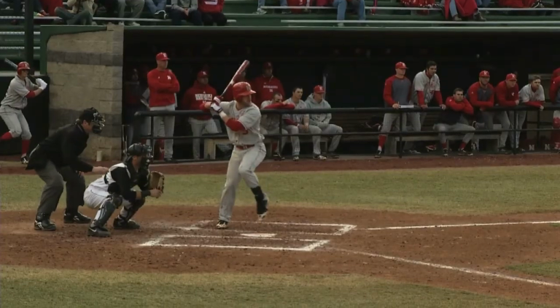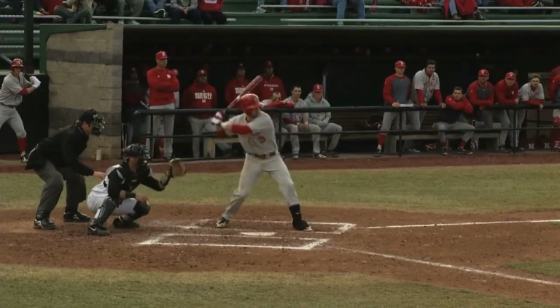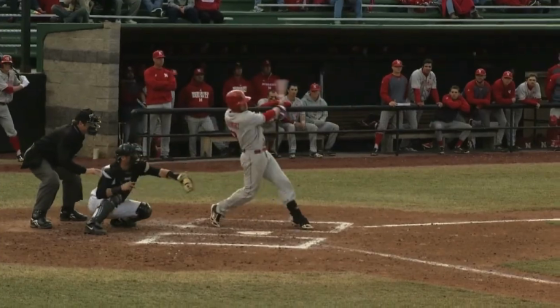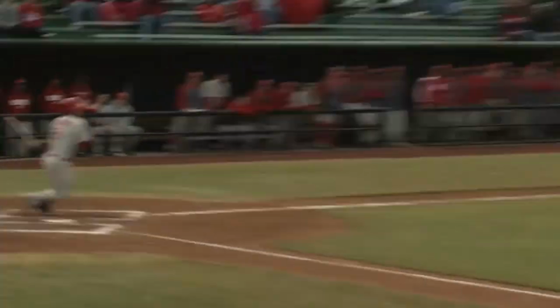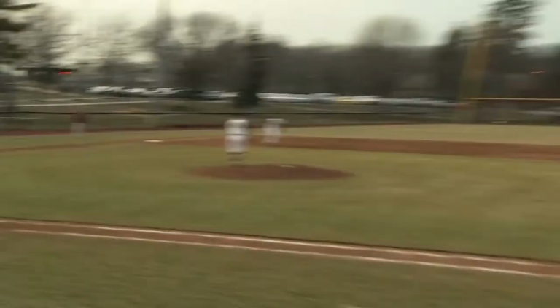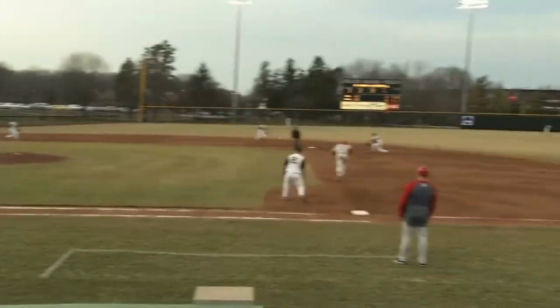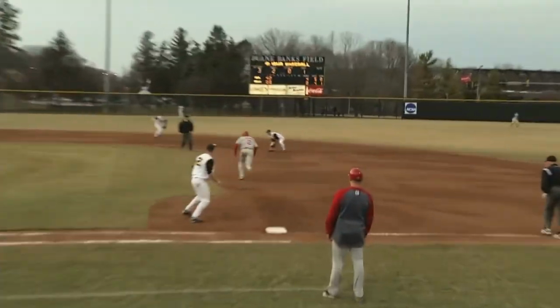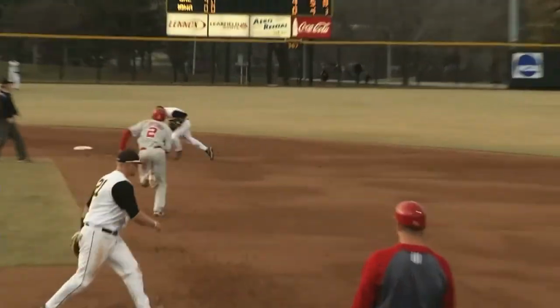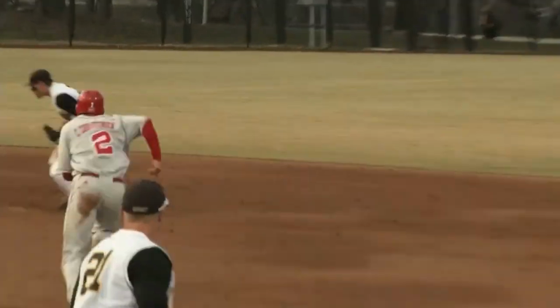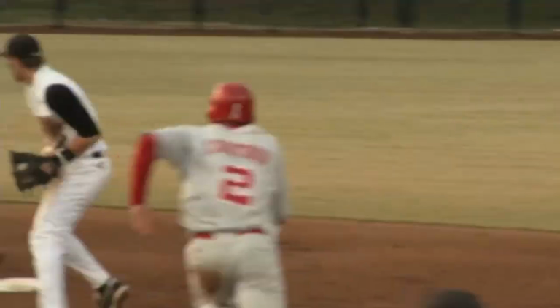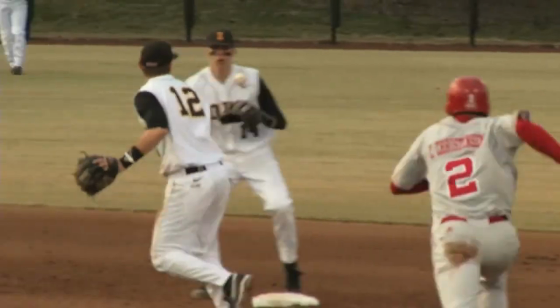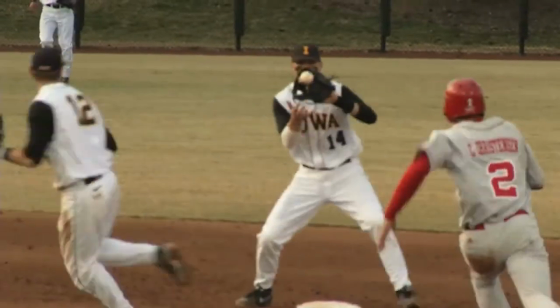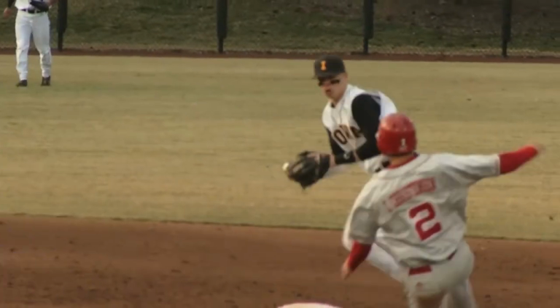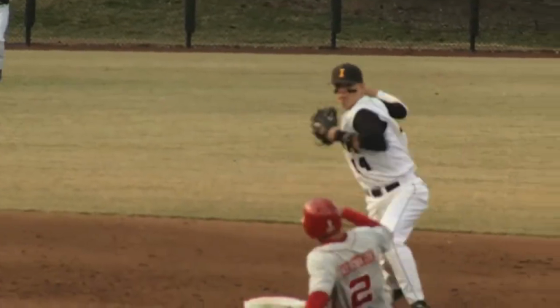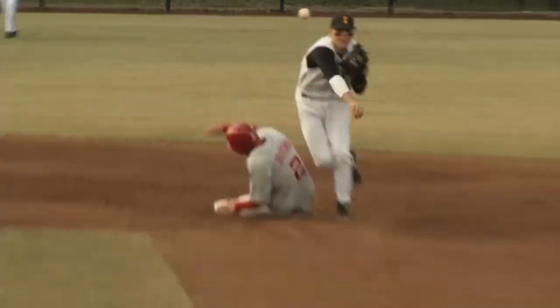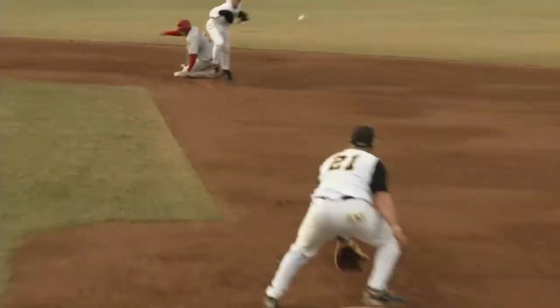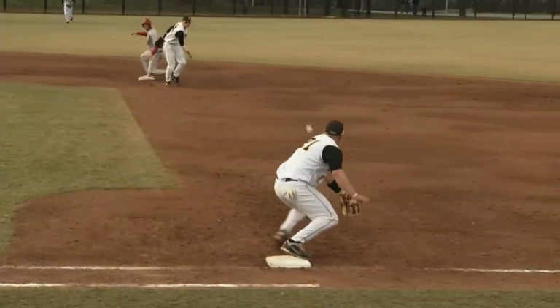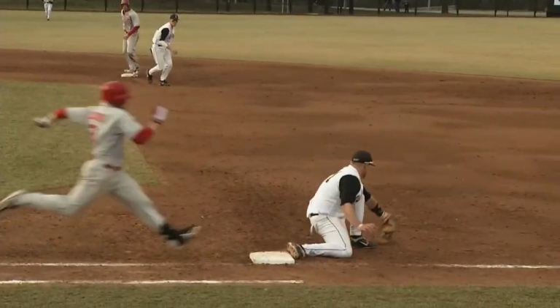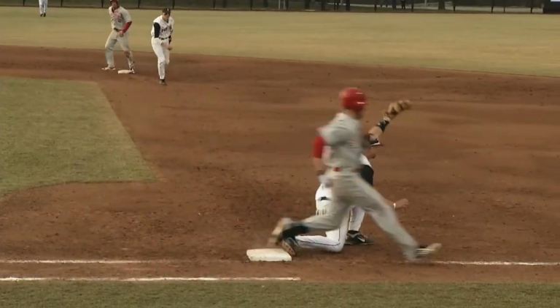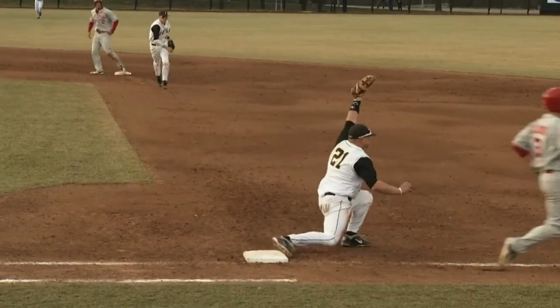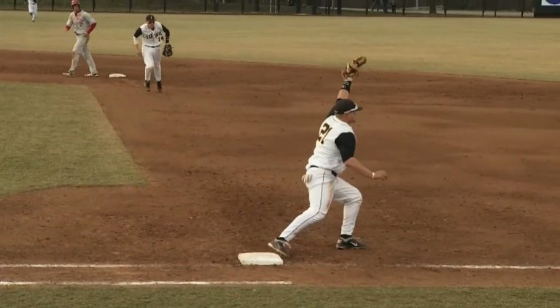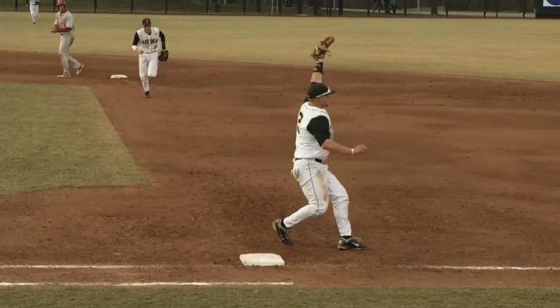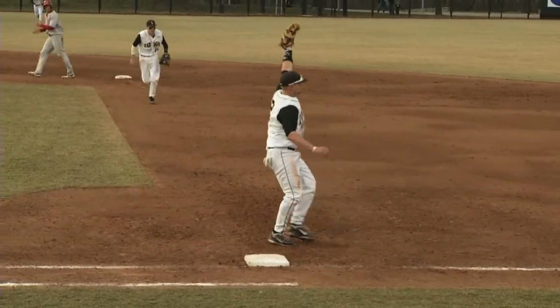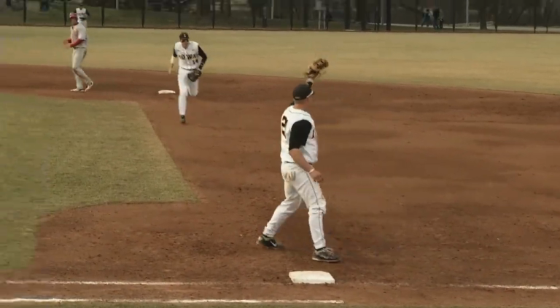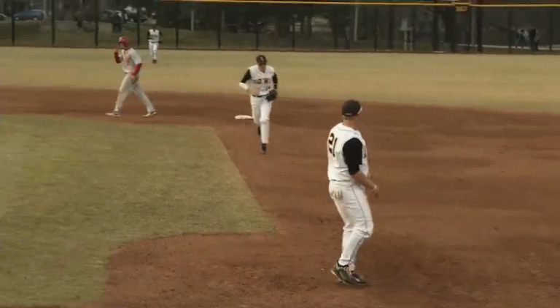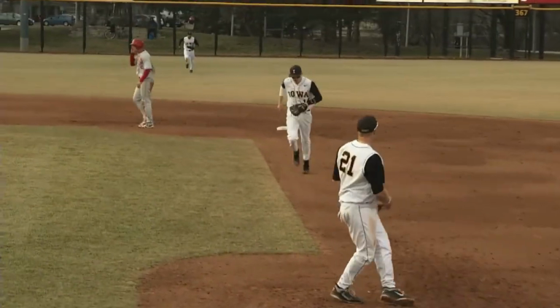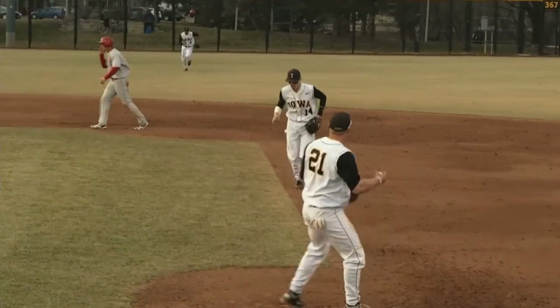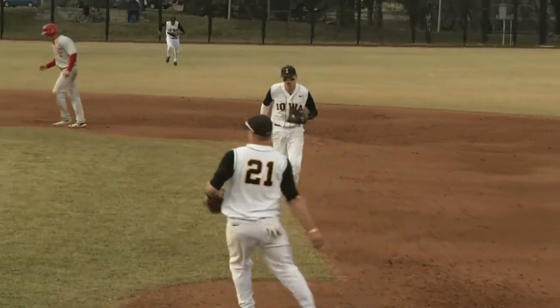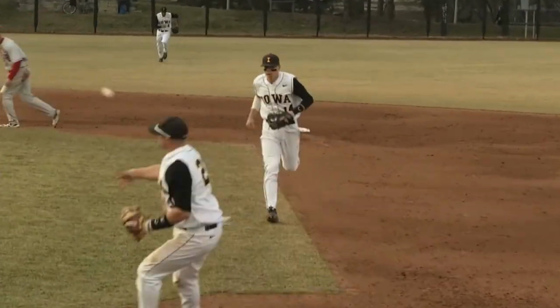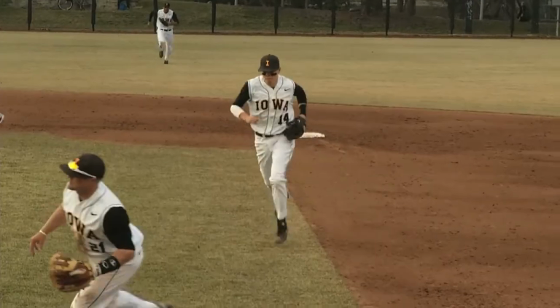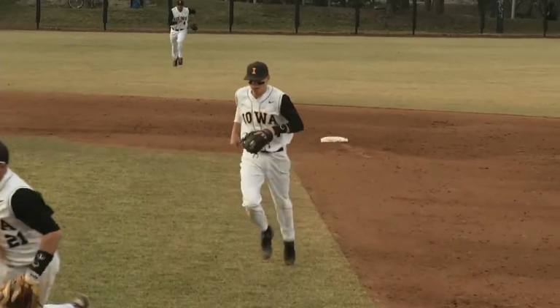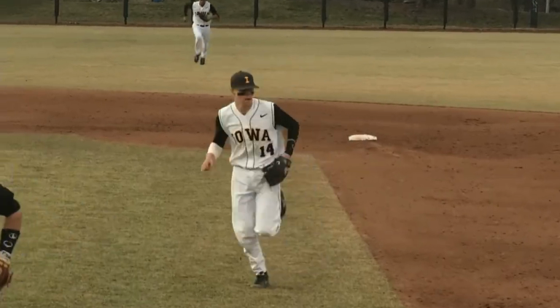2-0, this one a grounder to second. Mangler handles it as it rolls up his glove. Yasin to just relay, great scoop by Kevynion at first, and that's a double play.